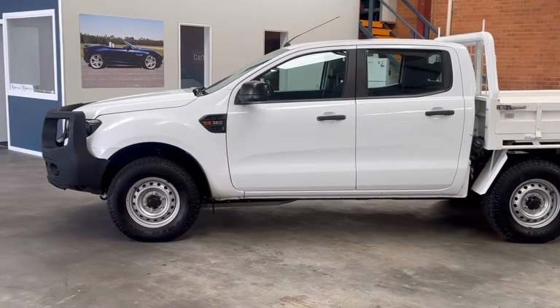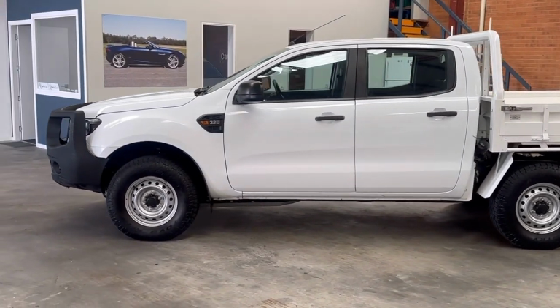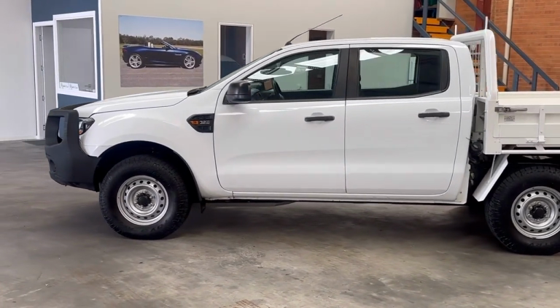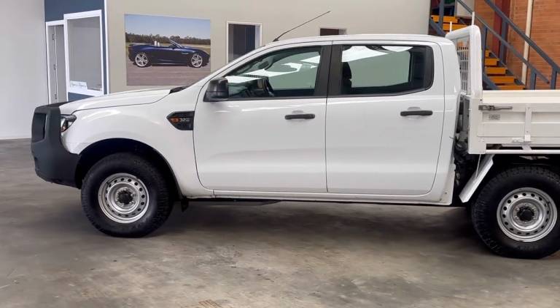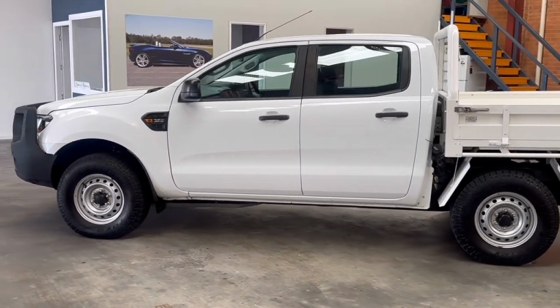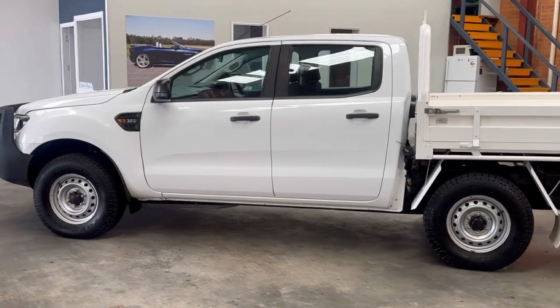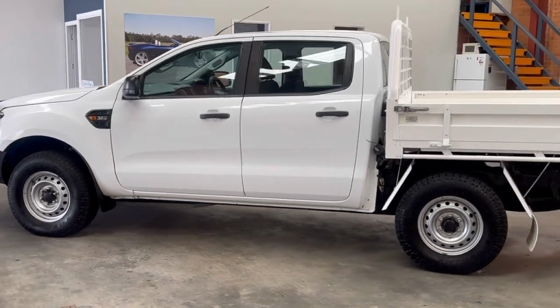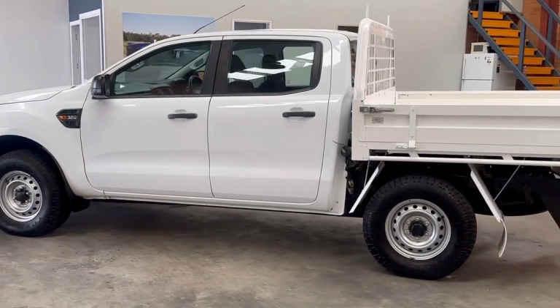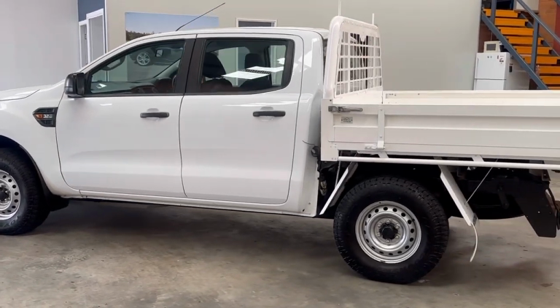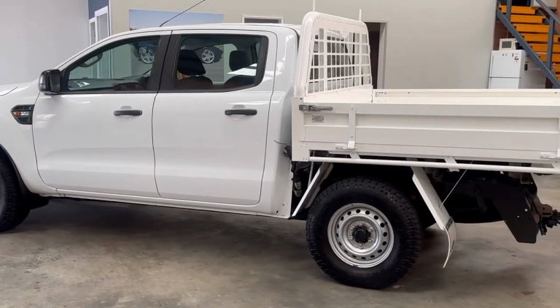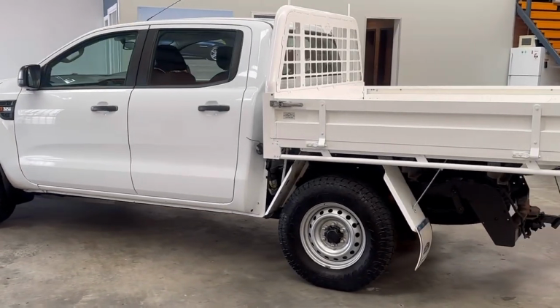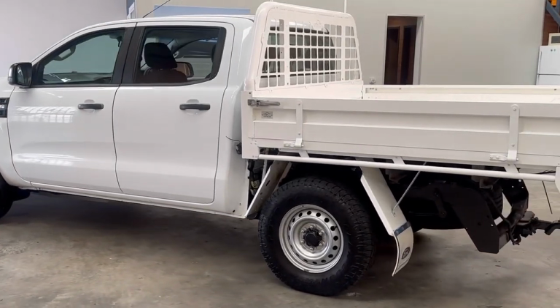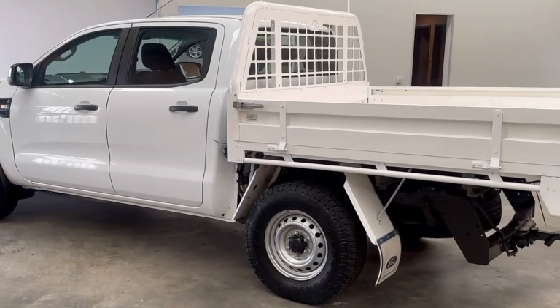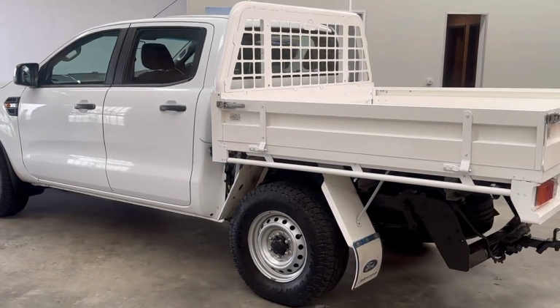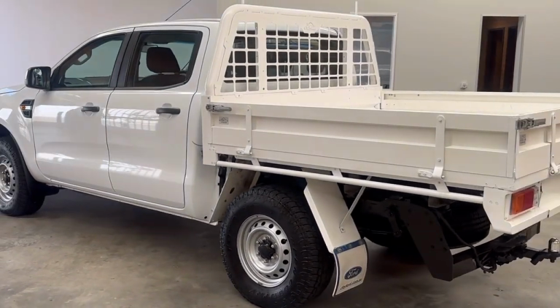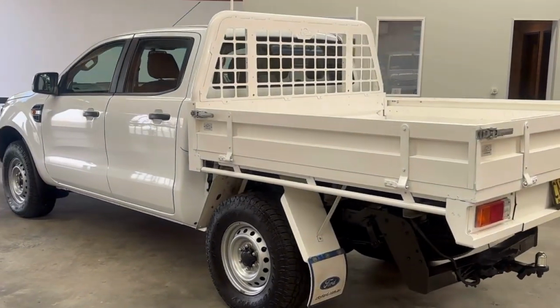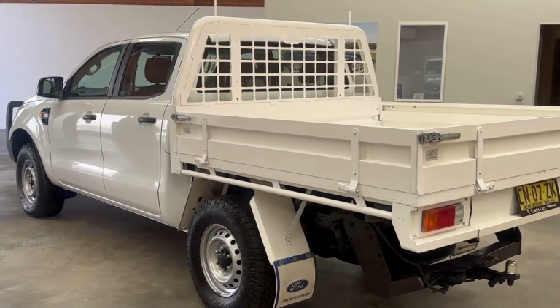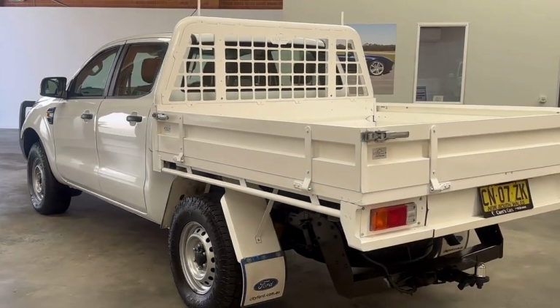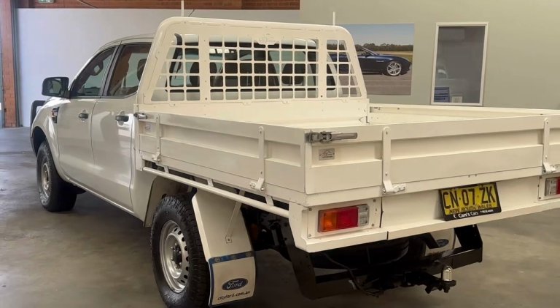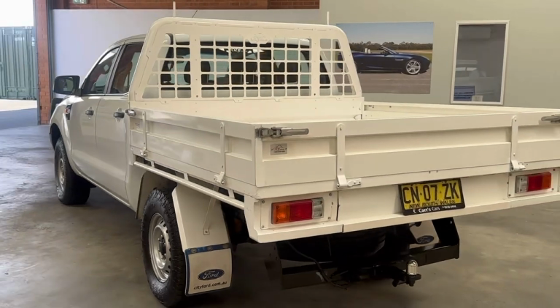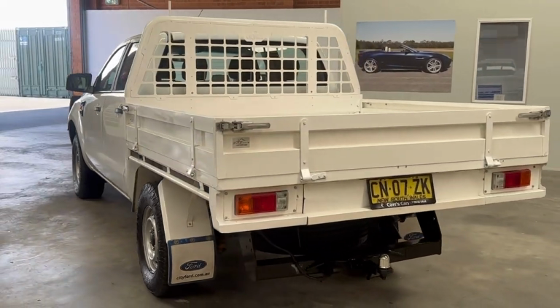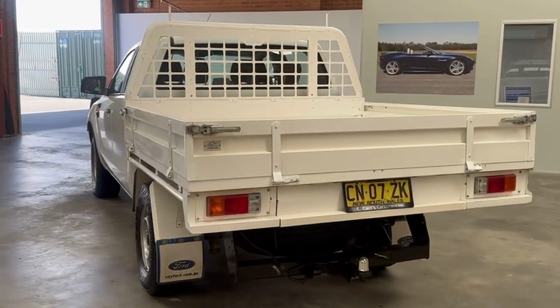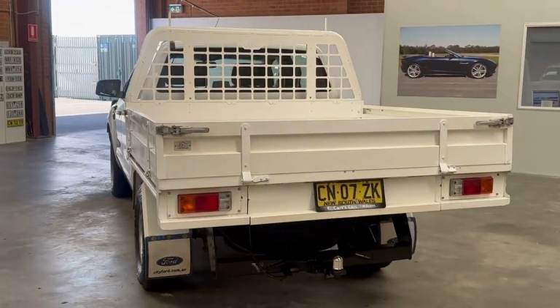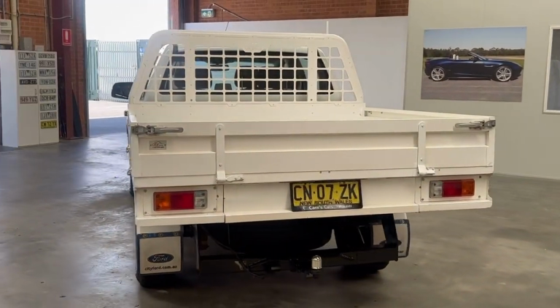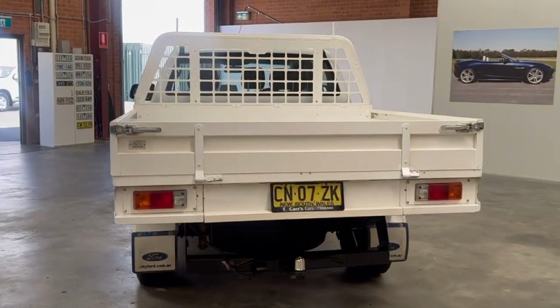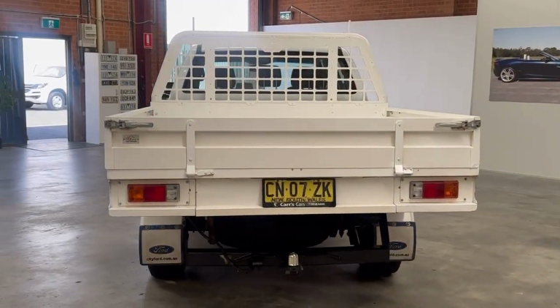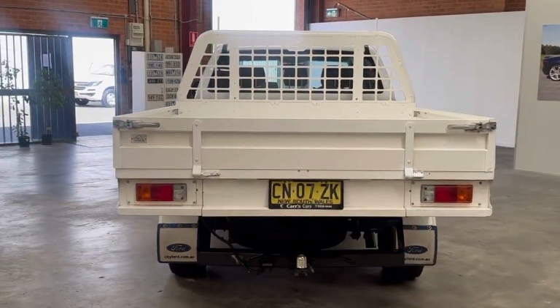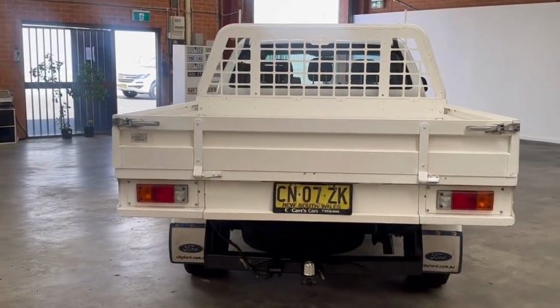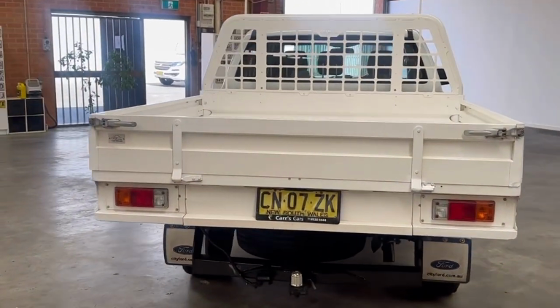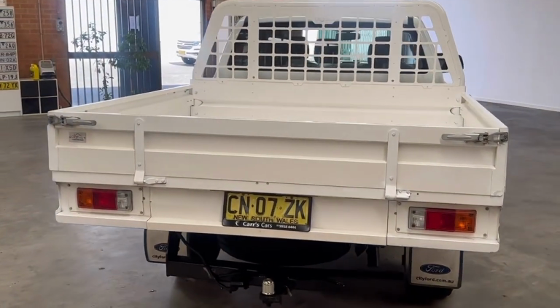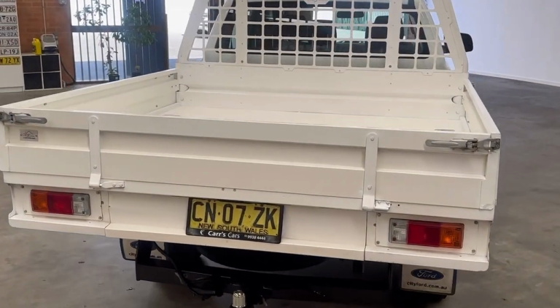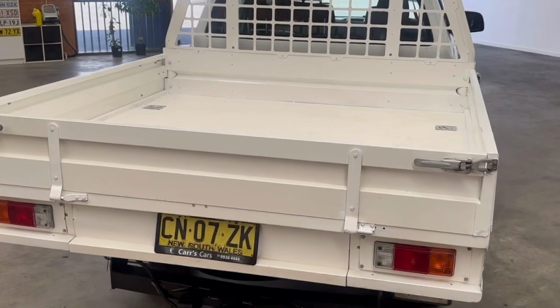This has over $9,000 worth of extras, including the PolySmart bull bar, the worn winch, a beautiful steel tray, and the tow pack already fitted for you.